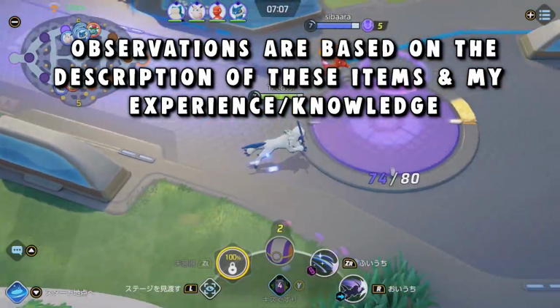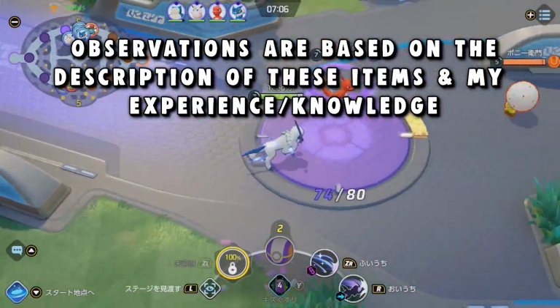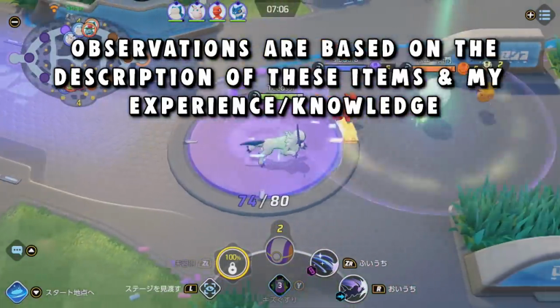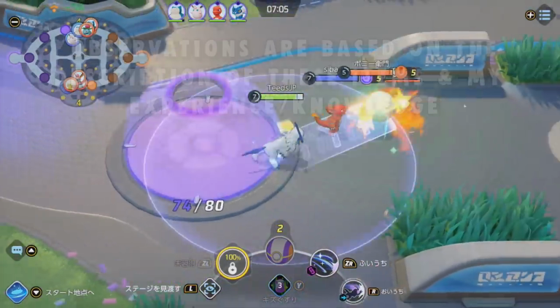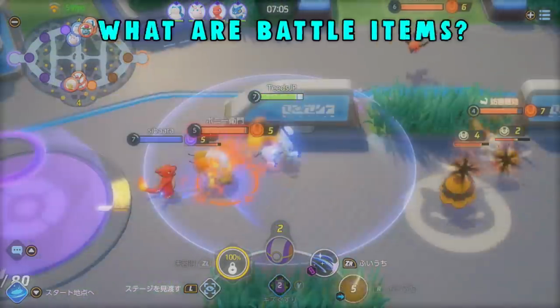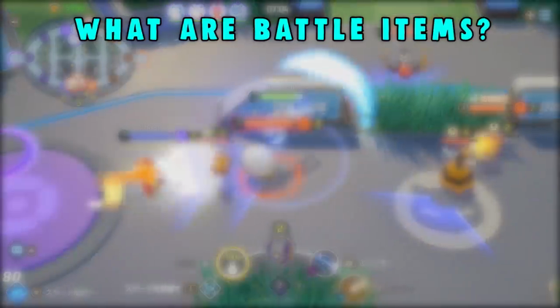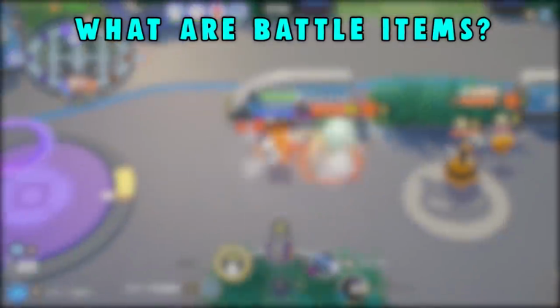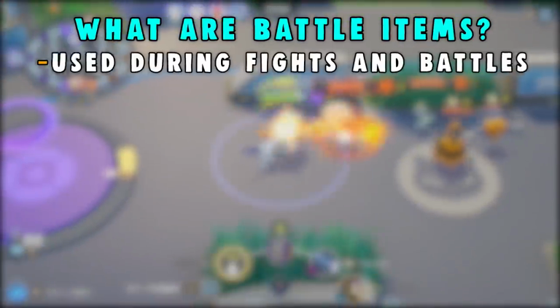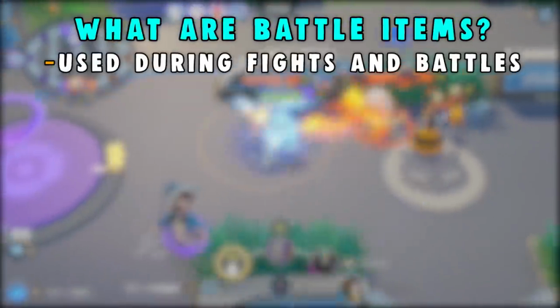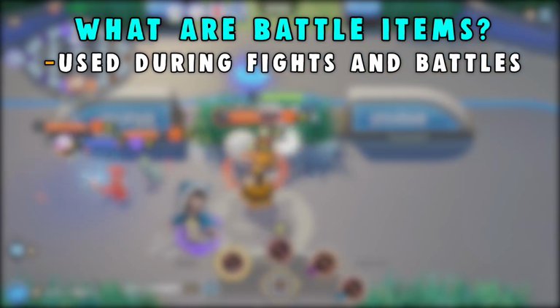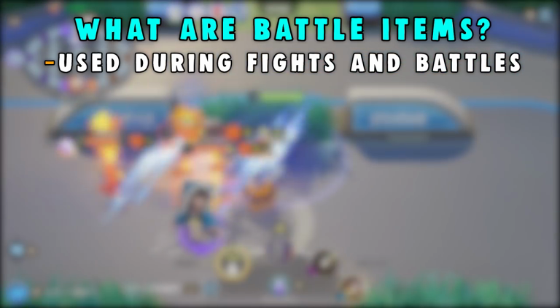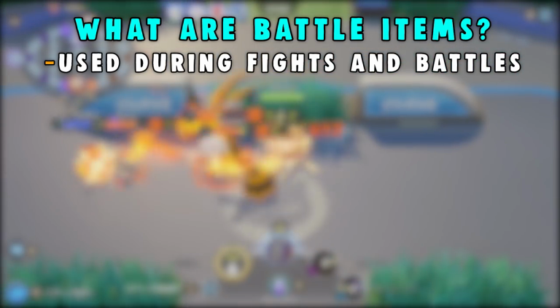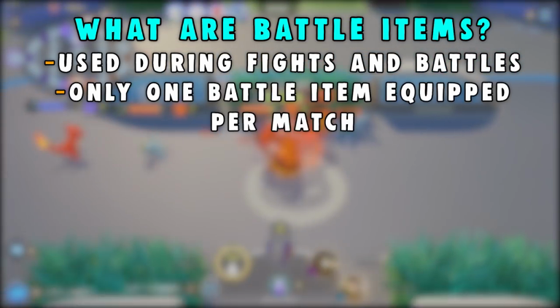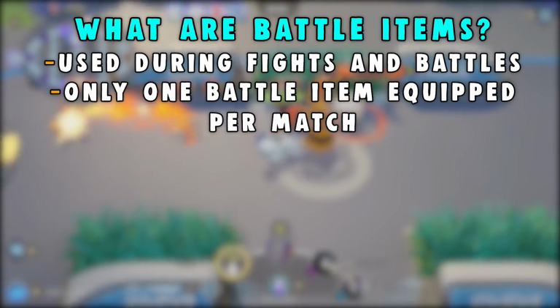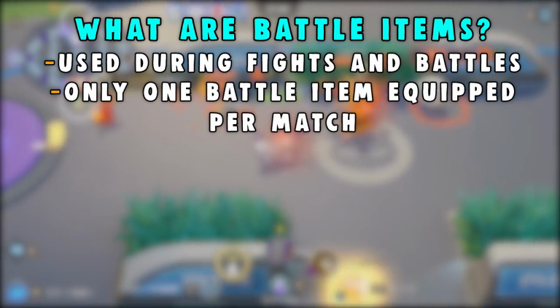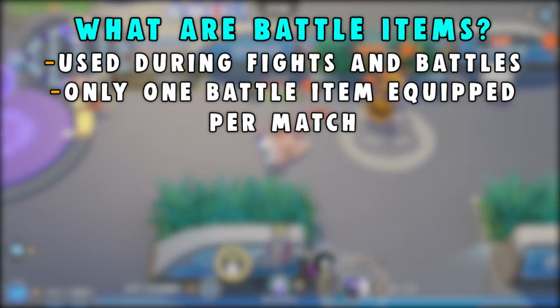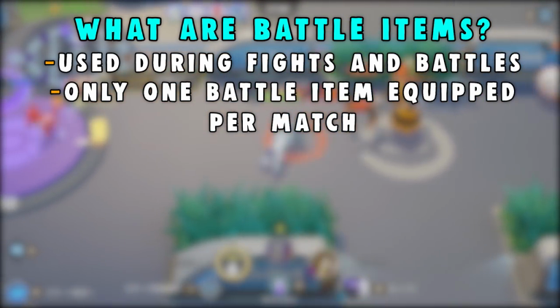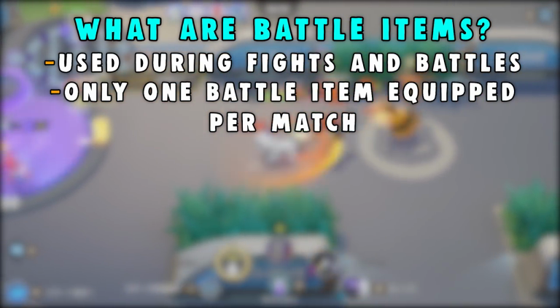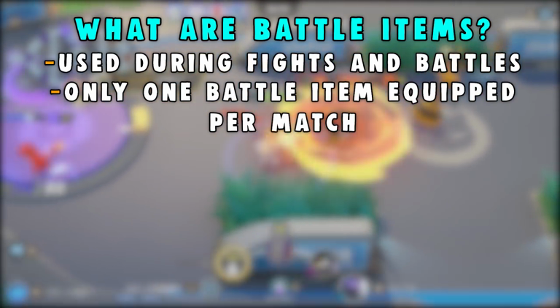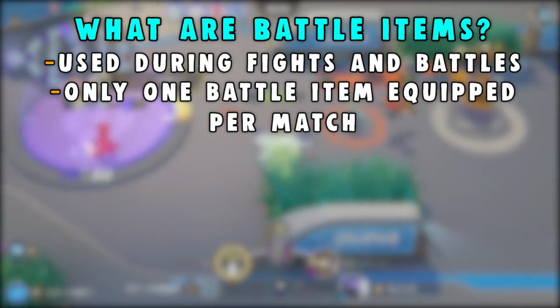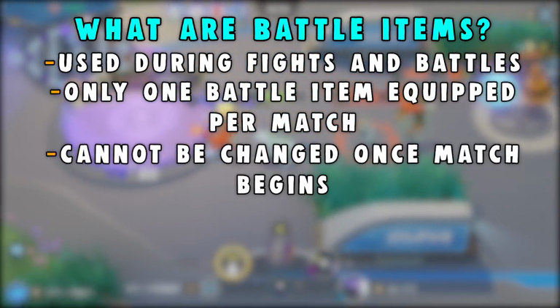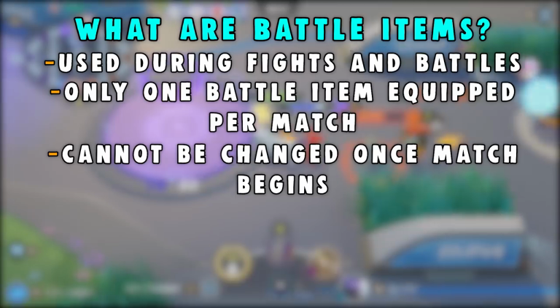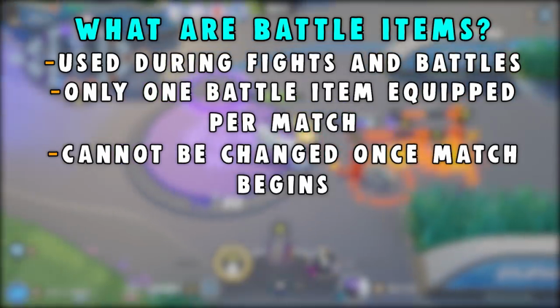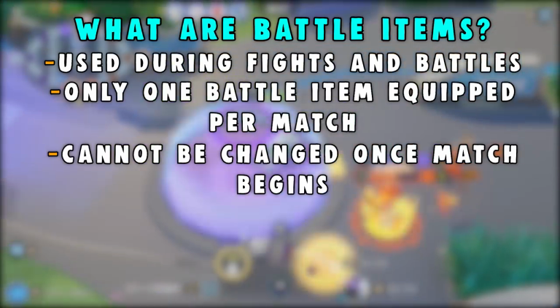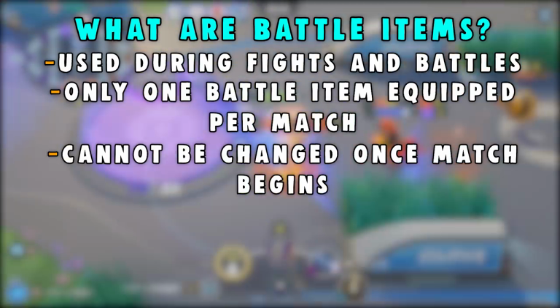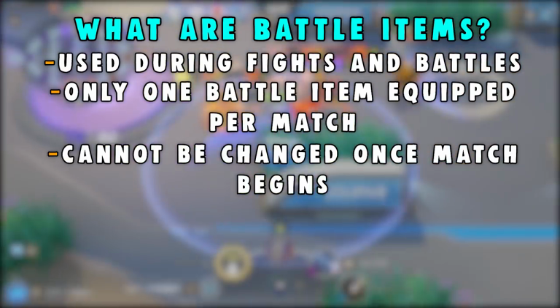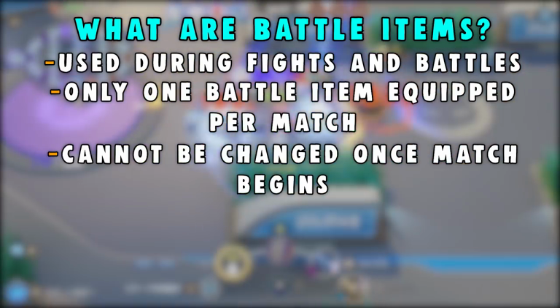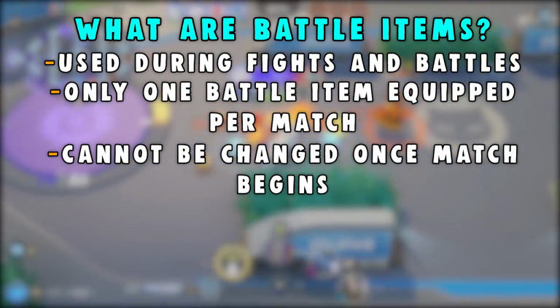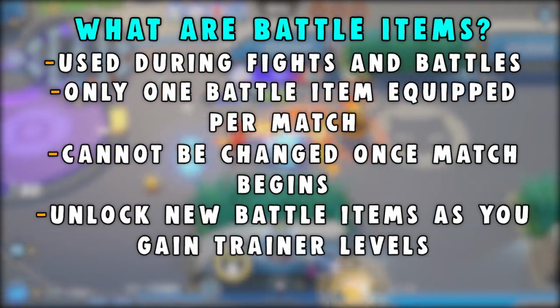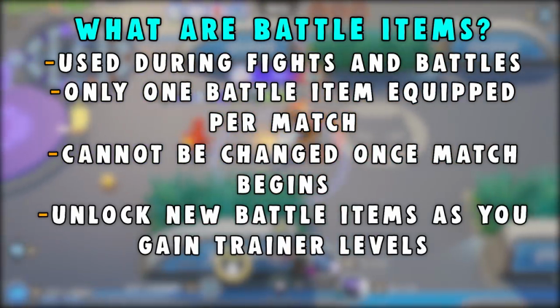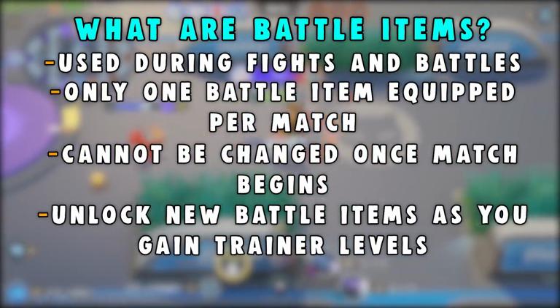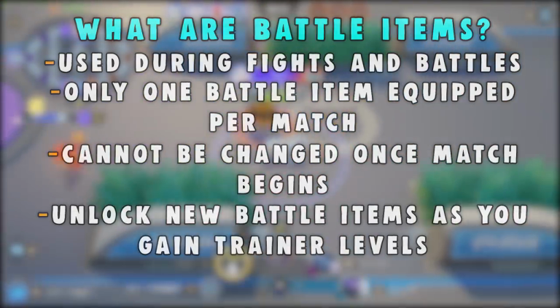Starting off with the battle items — battle items are items you can use during fights and battles. You may only have one battle item equipped per match, and these items cannot be changed once the match begins, only before. You'll unlock new battle items as you gain trainer levels.